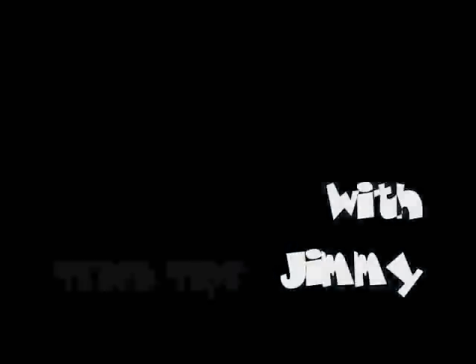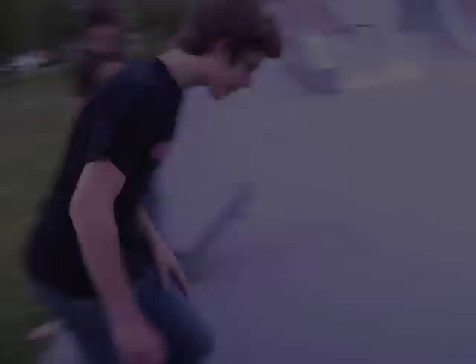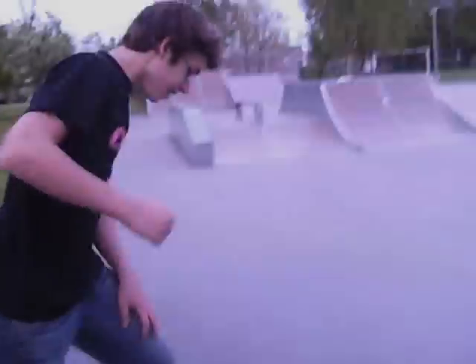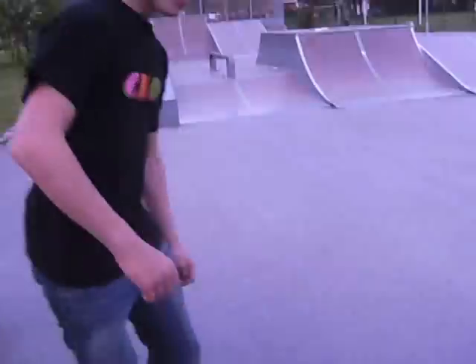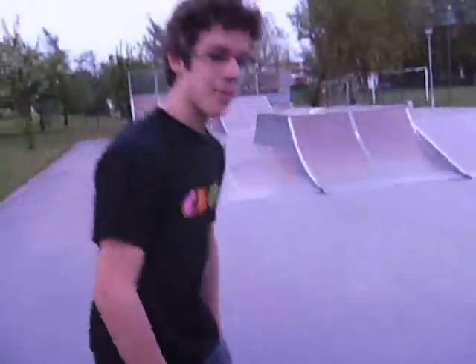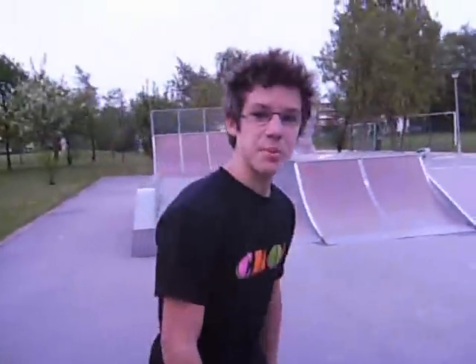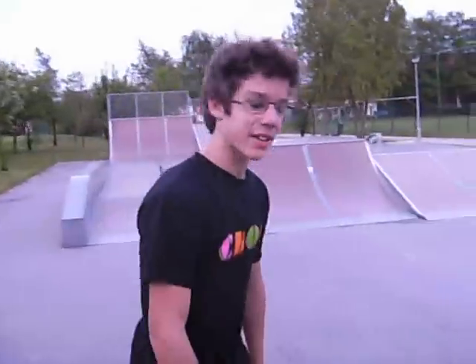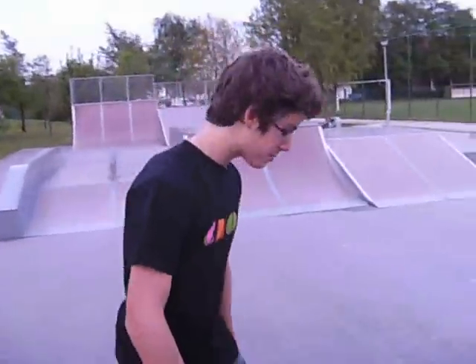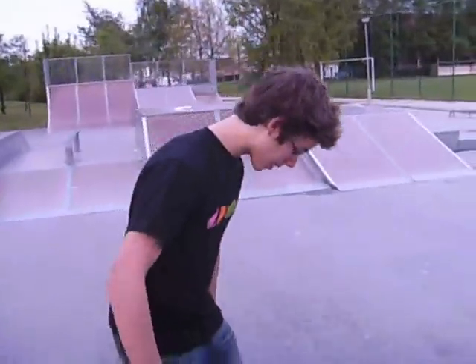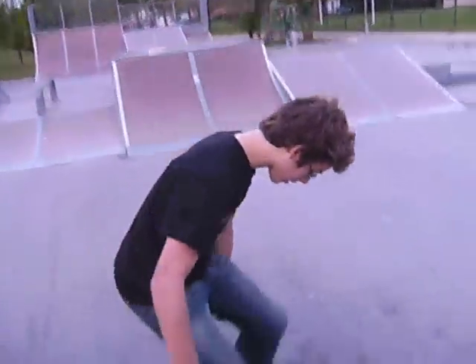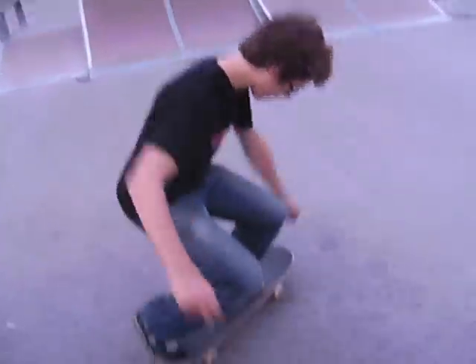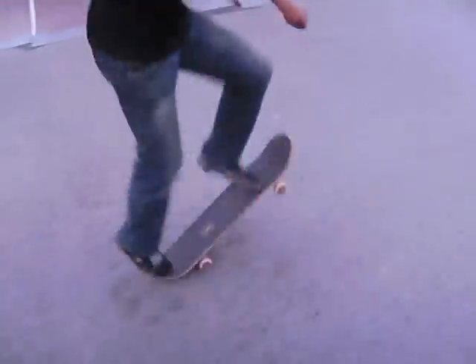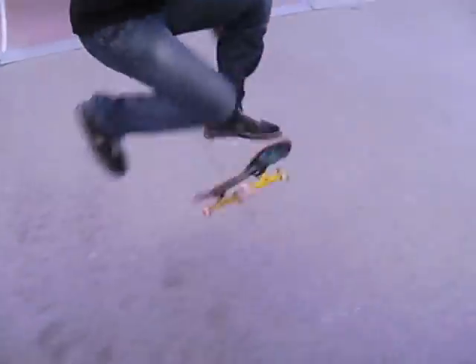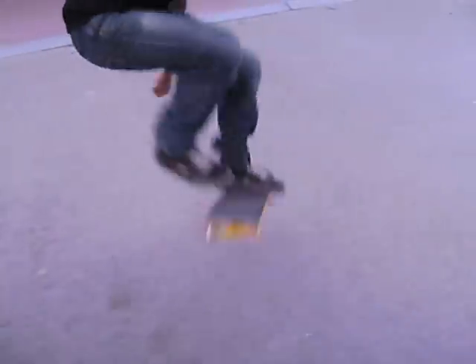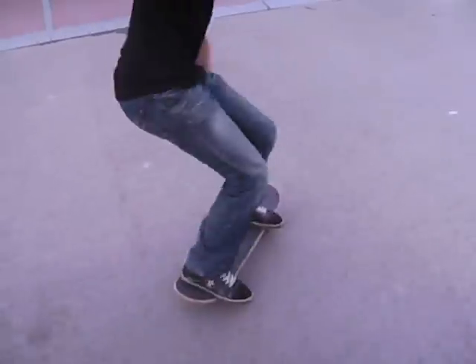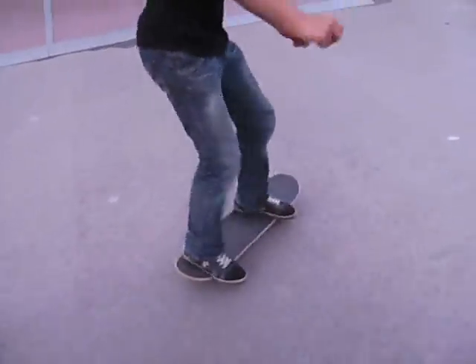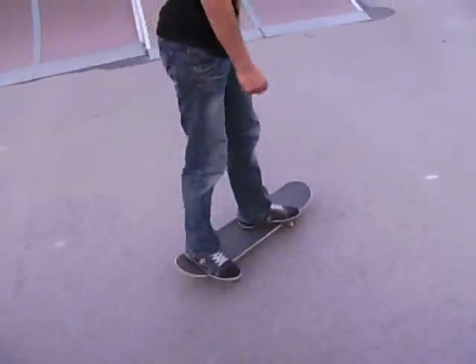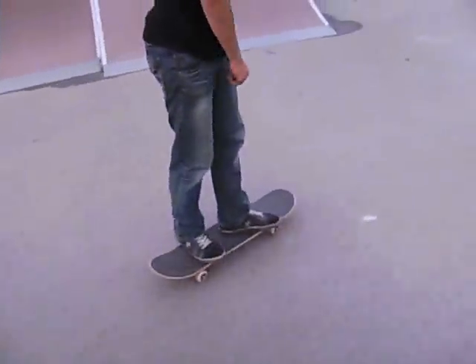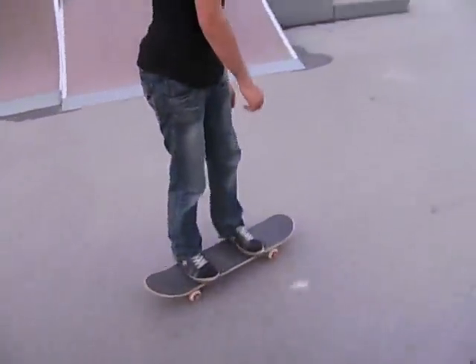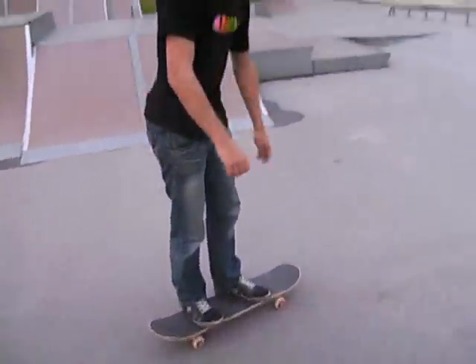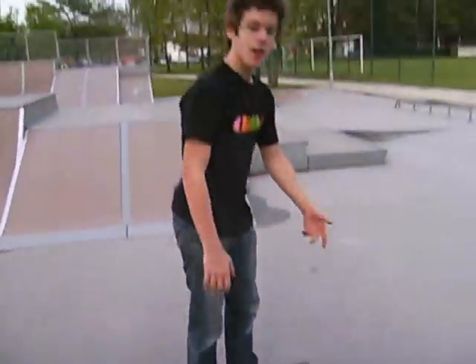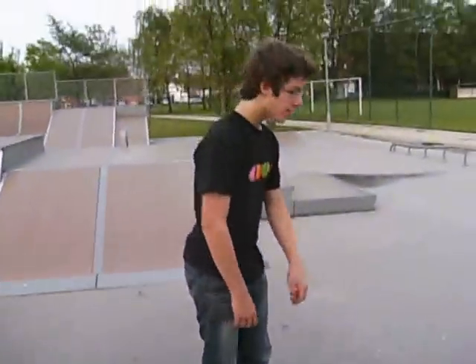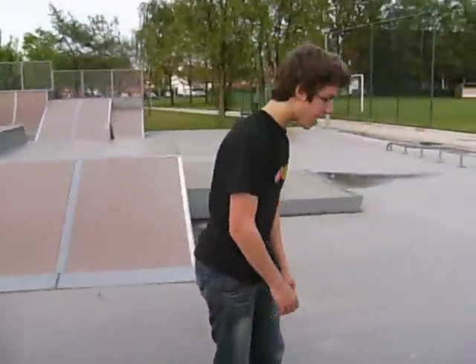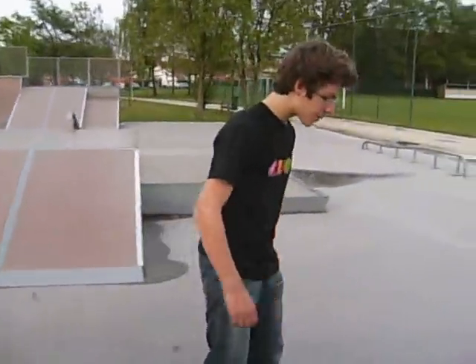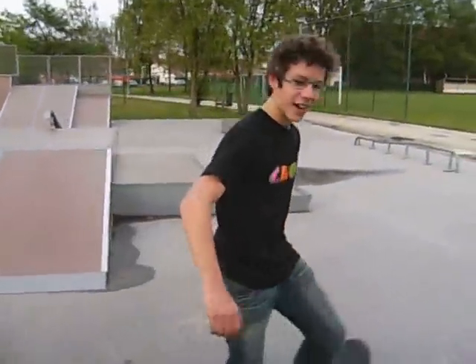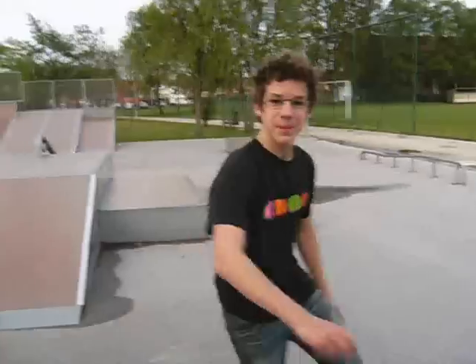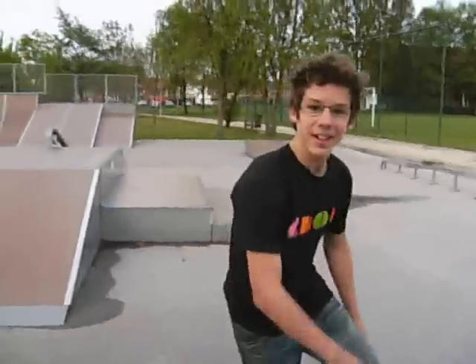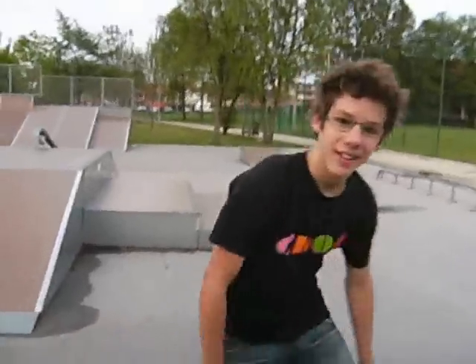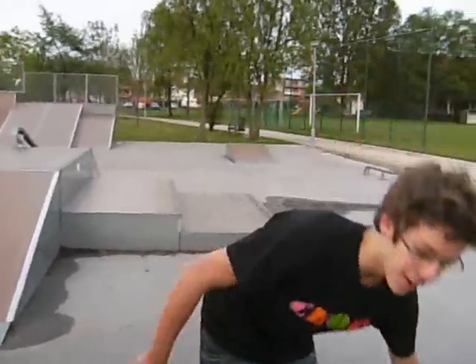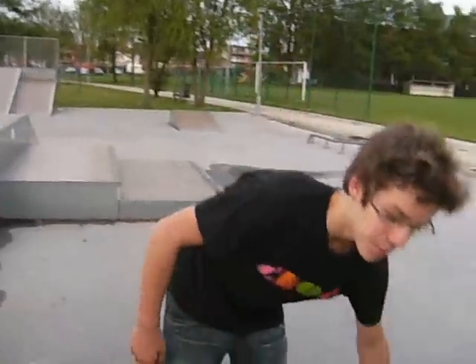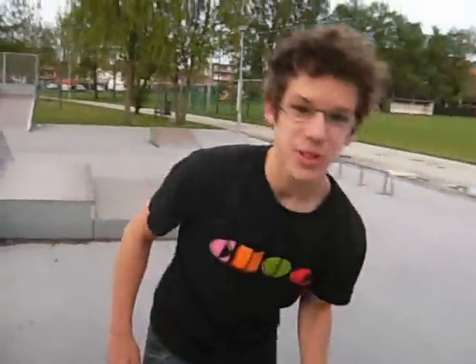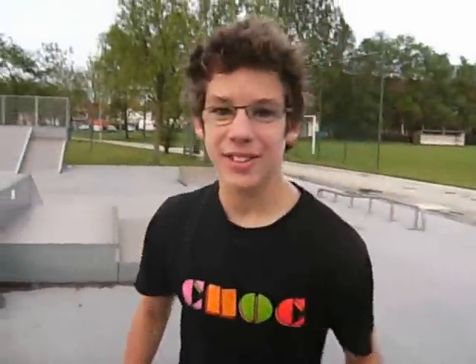Hi, I'm Jimmy and this is Popshovet. Today I'm going to explain how to do Popshovet.